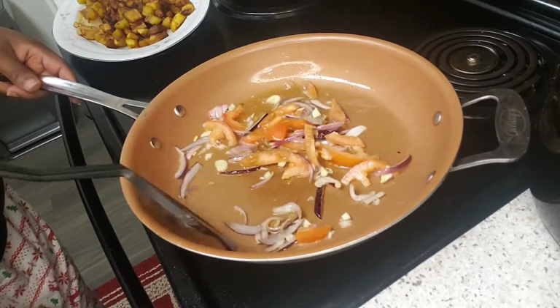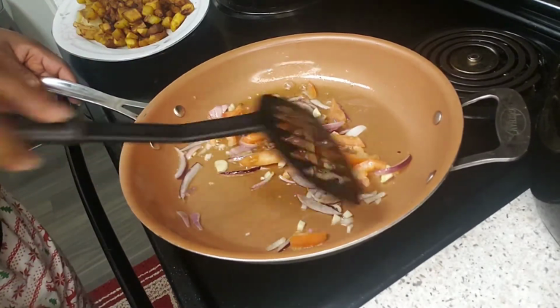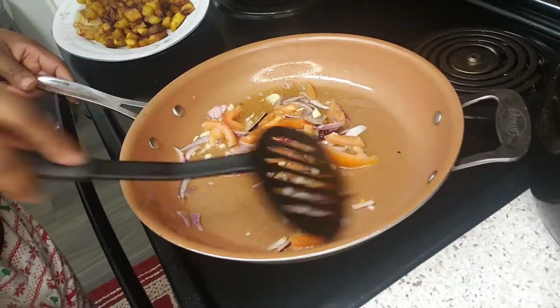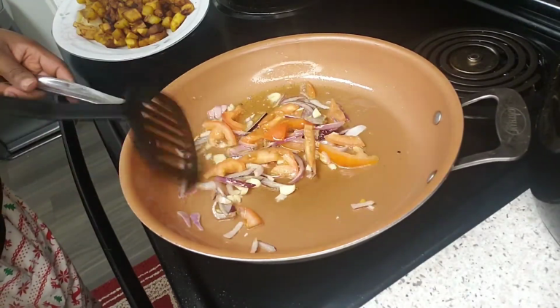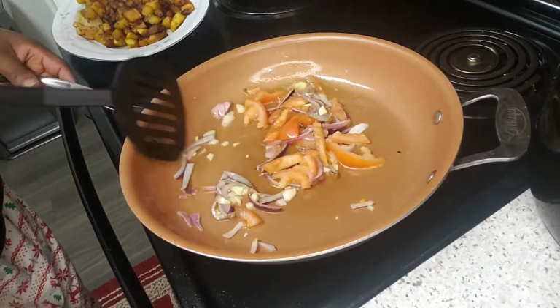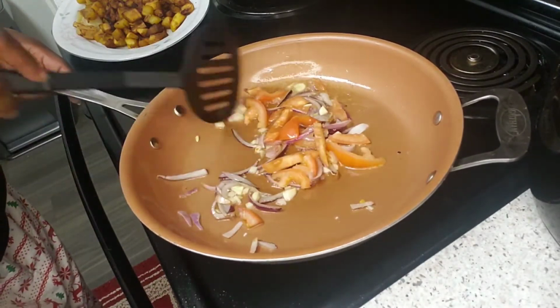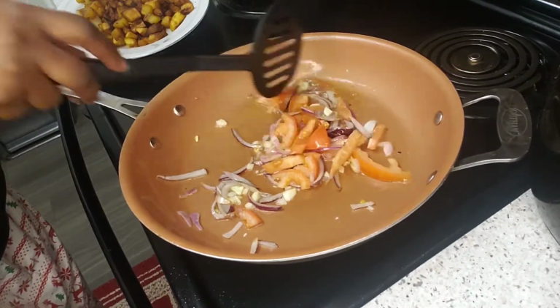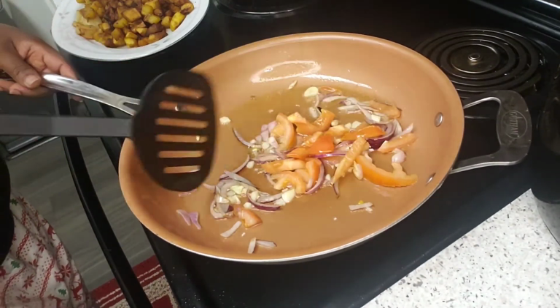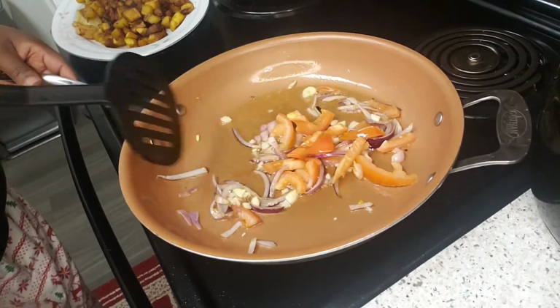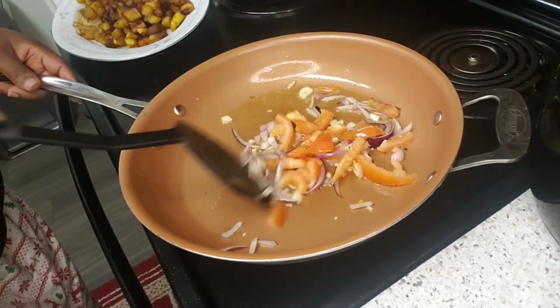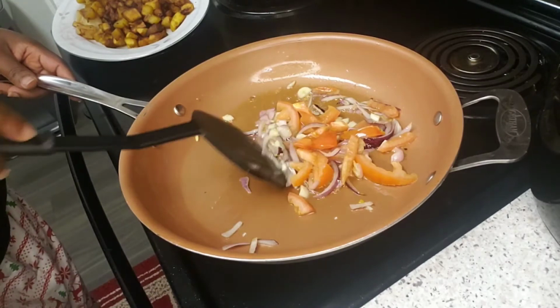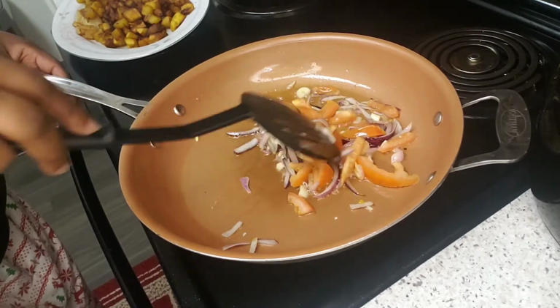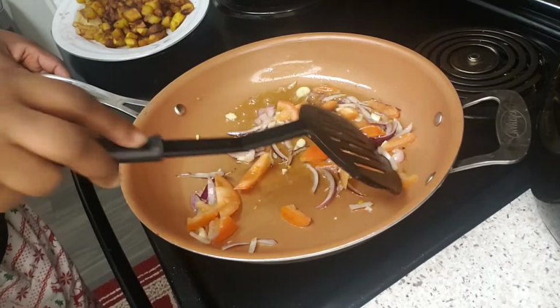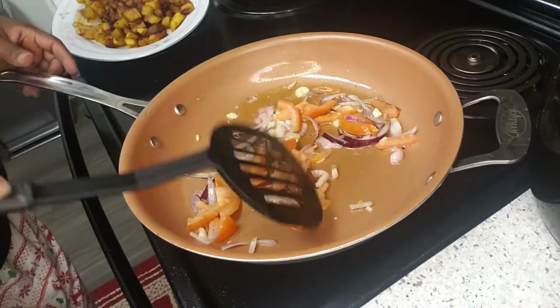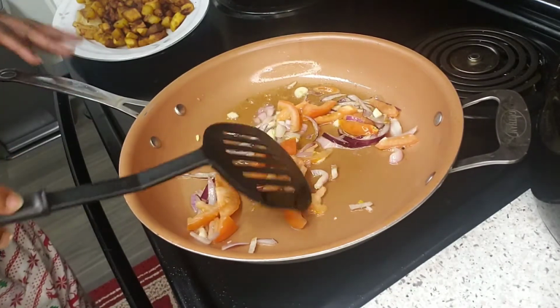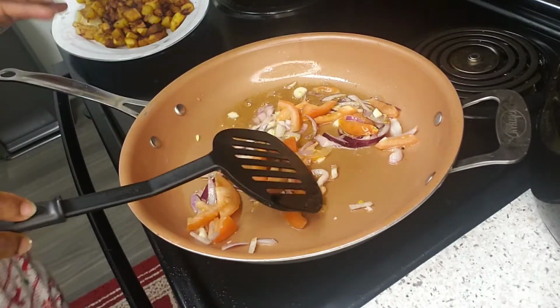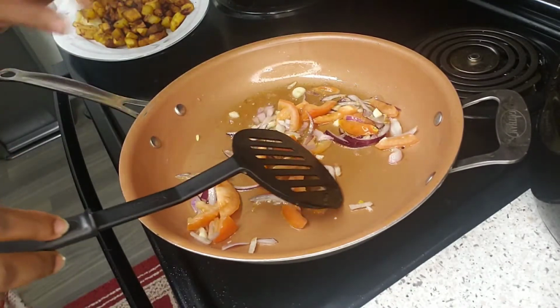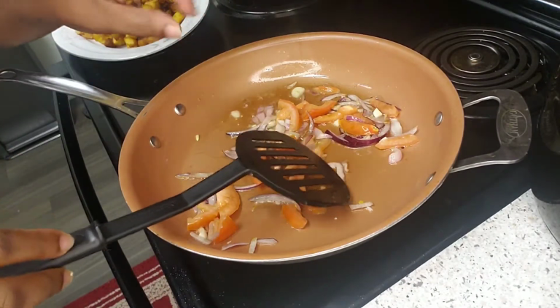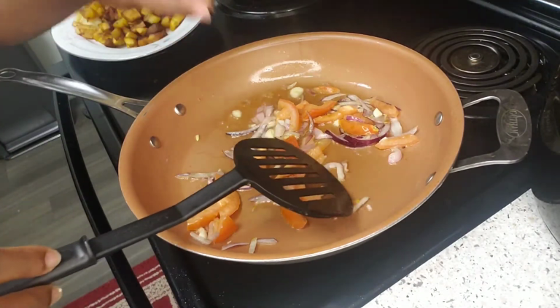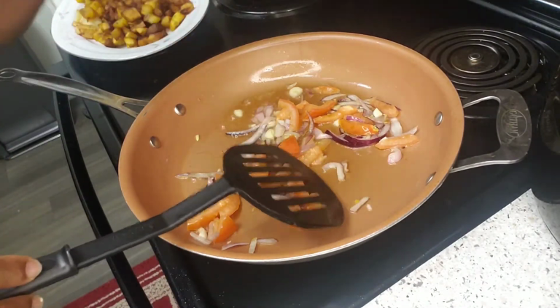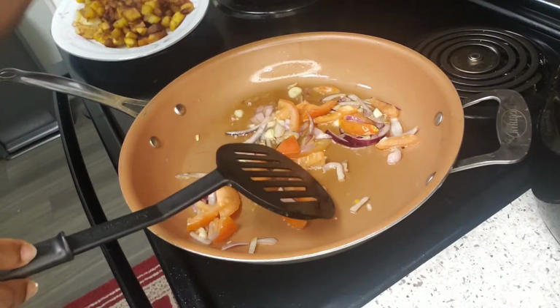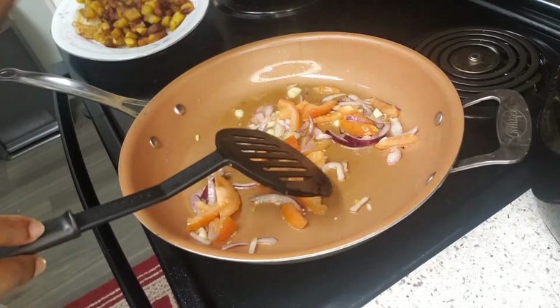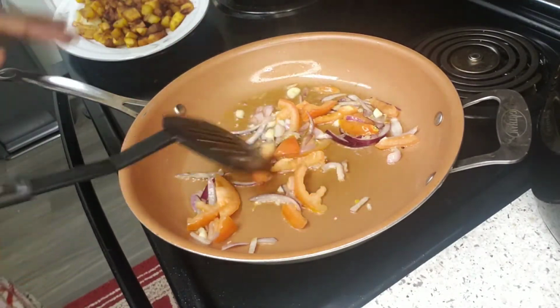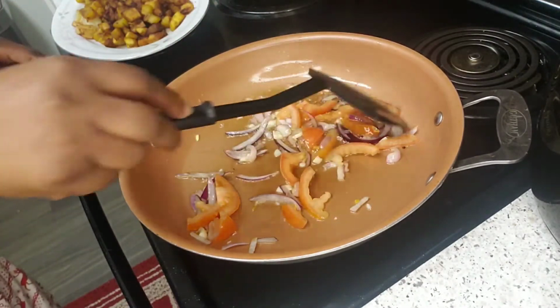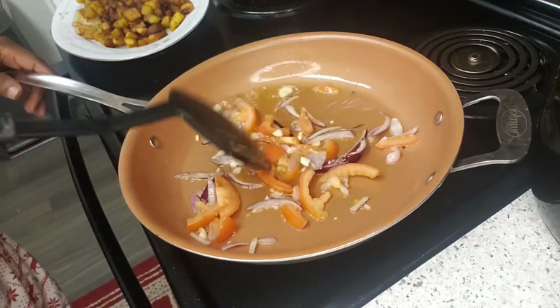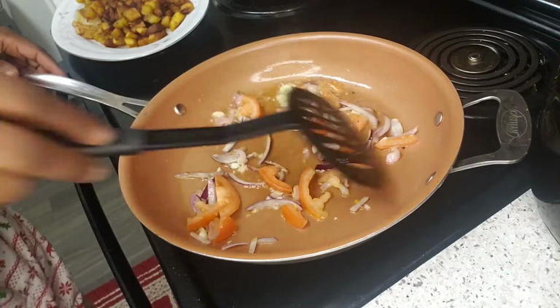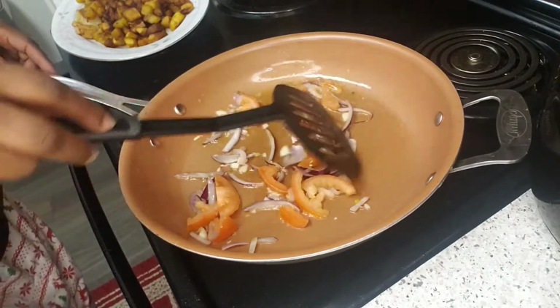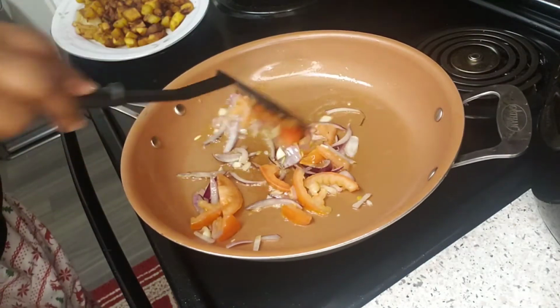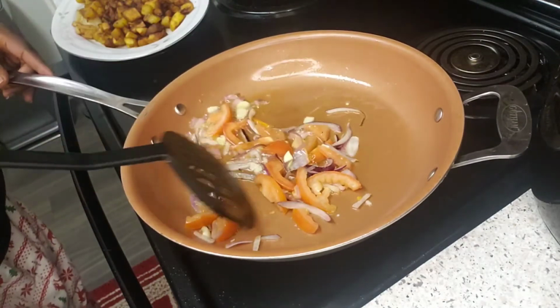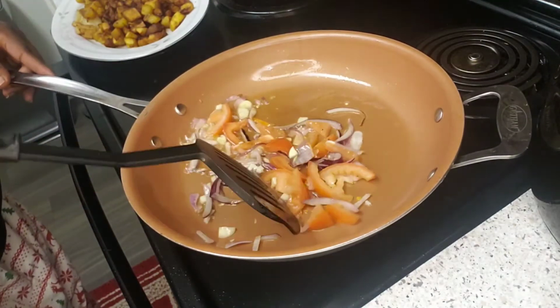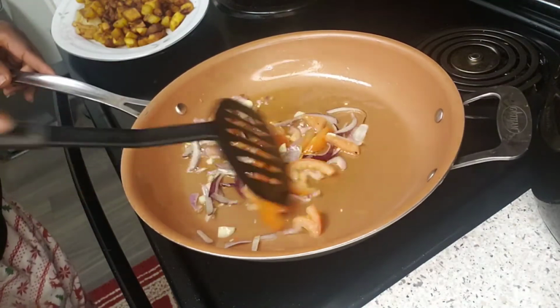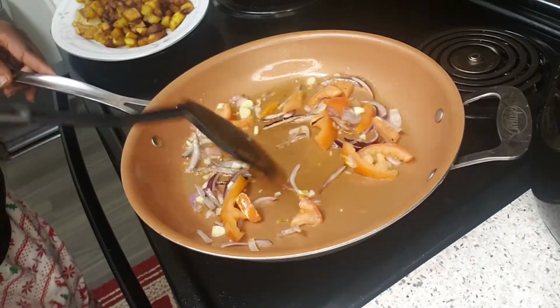My kids — you don't like the vegetables or anything like that. My kids will pick the onion out of the food, I'm telling you. They are something else!